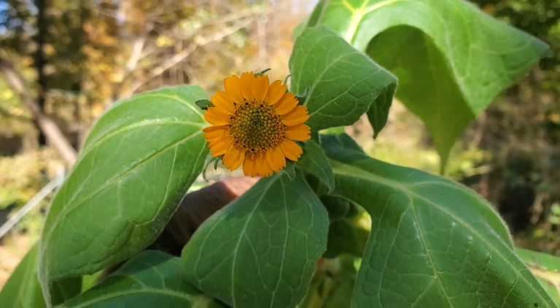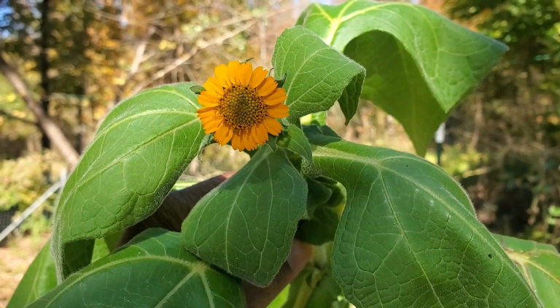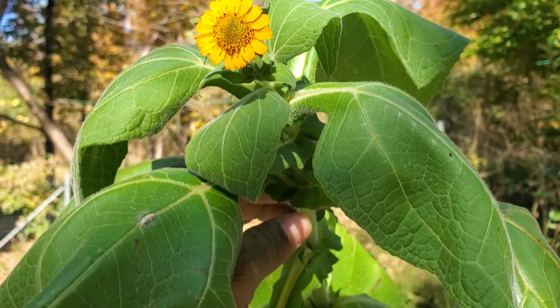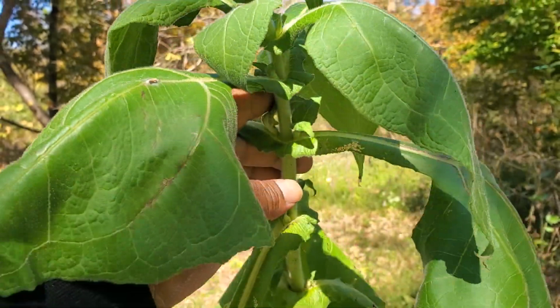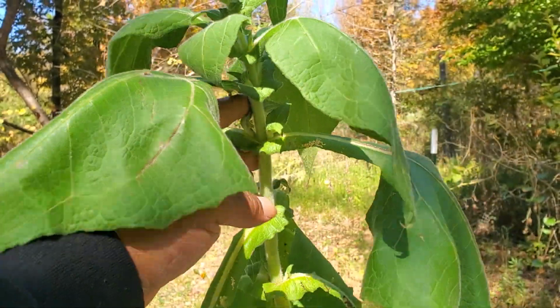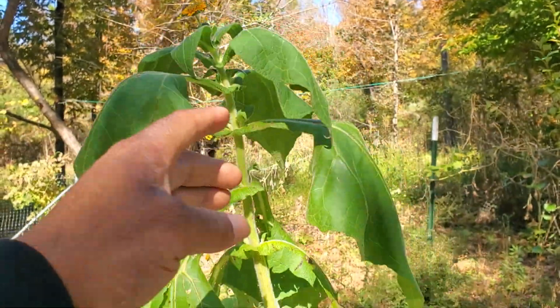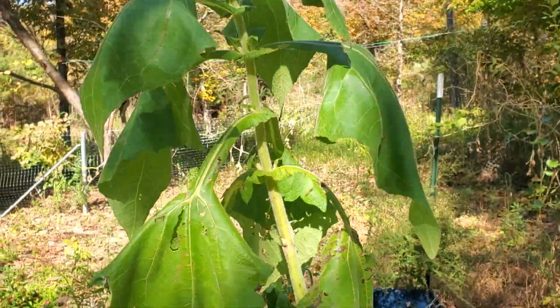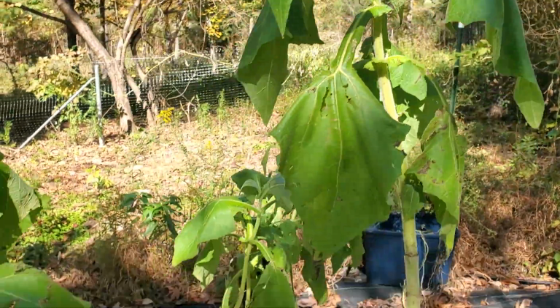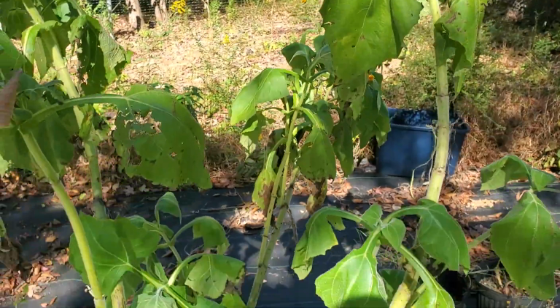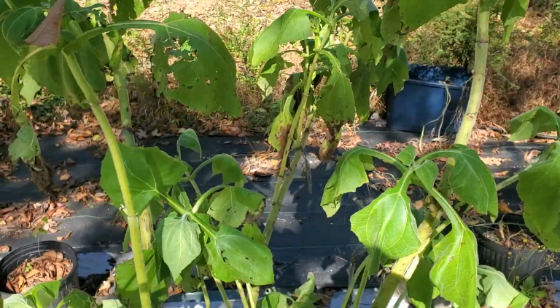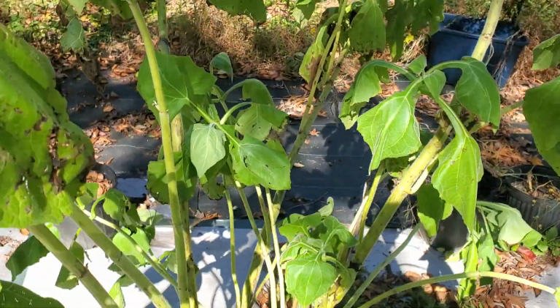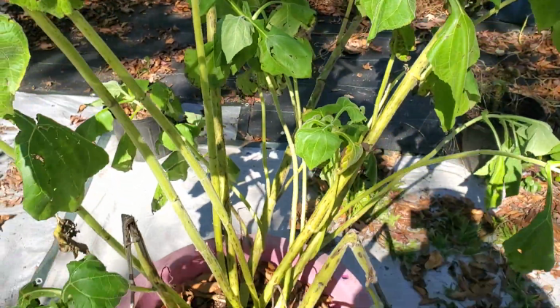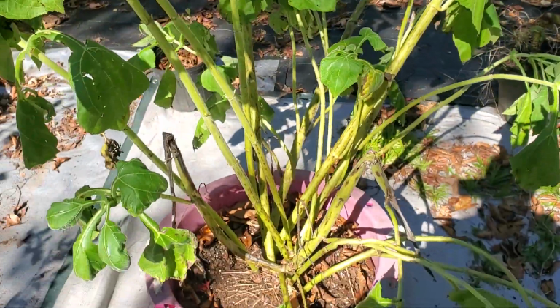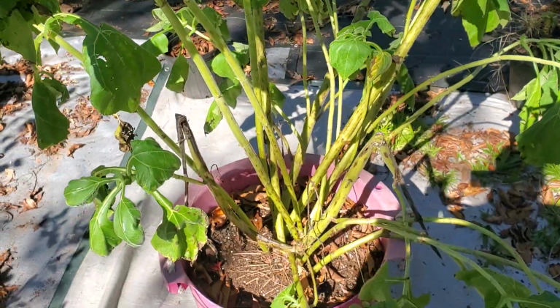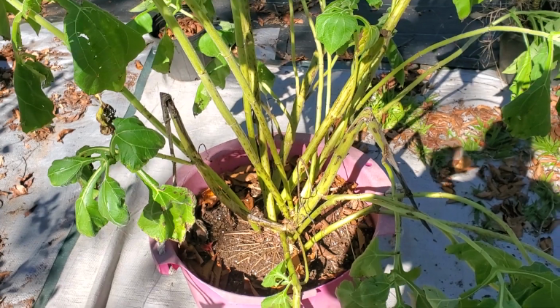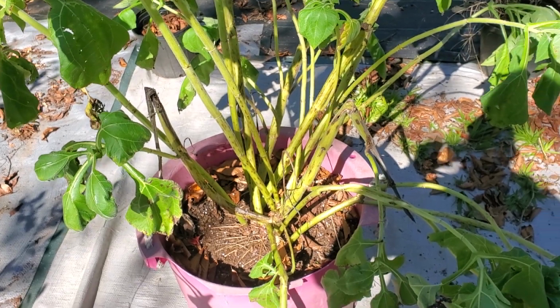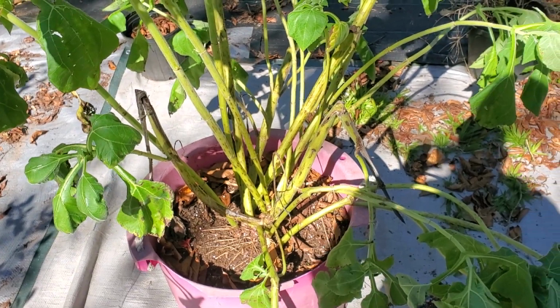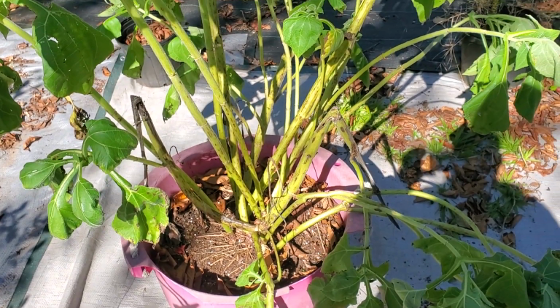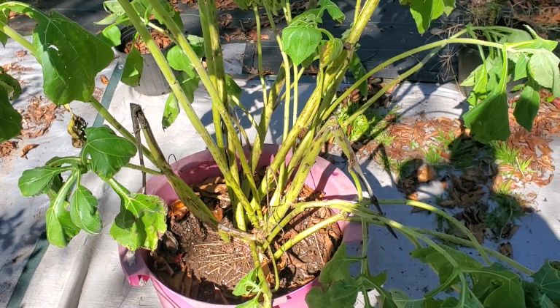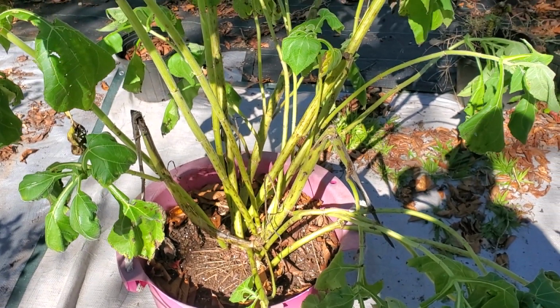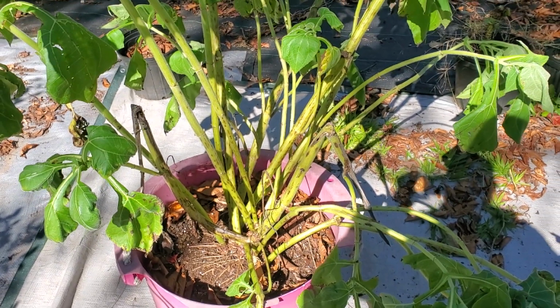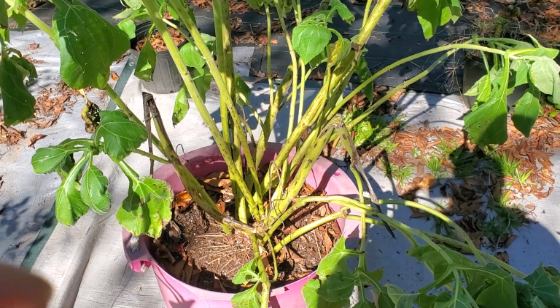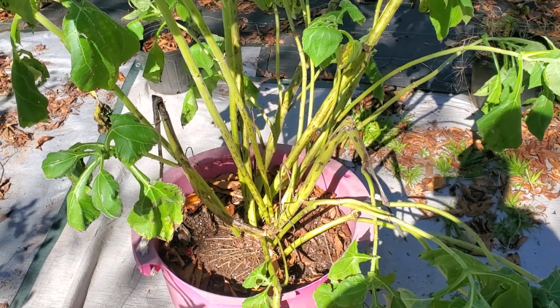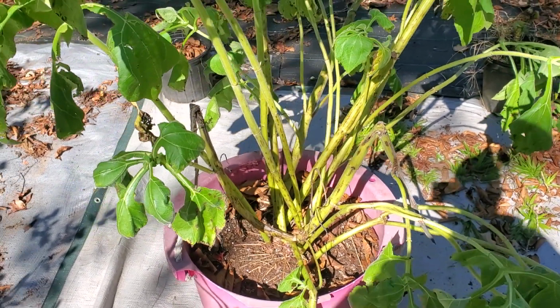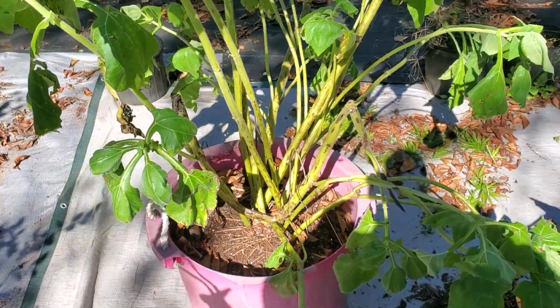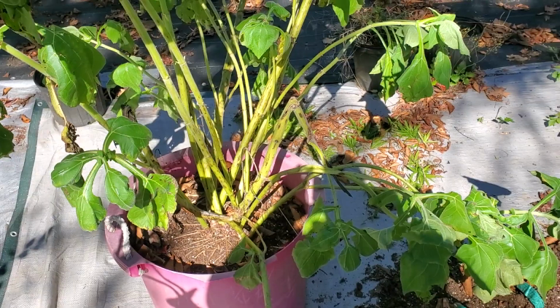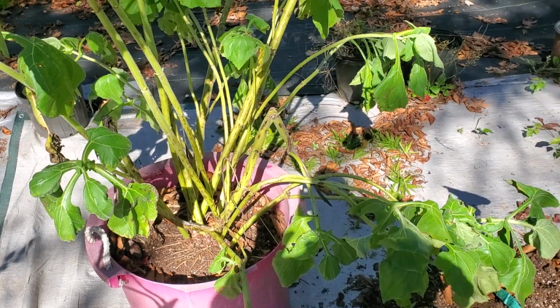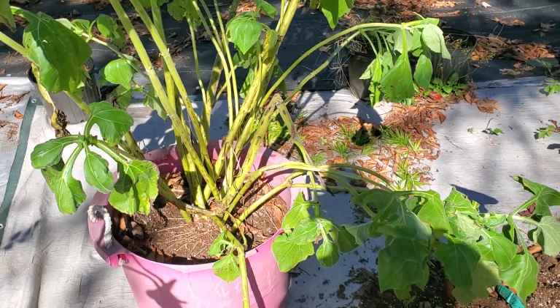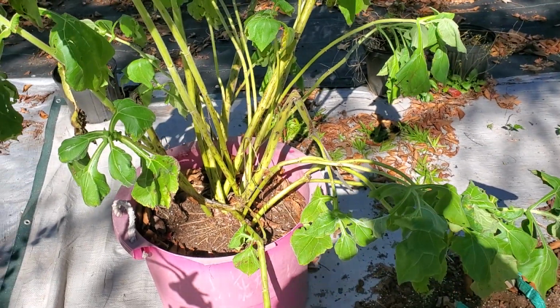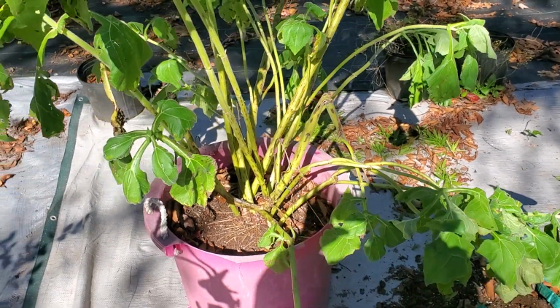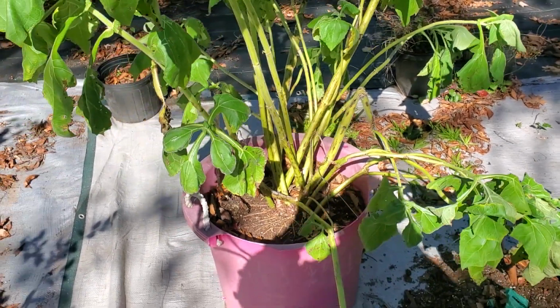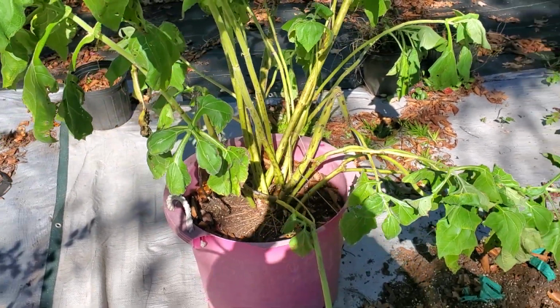So we're about to do a little harvesting. You could let these plants, the tops, completely die back. But I'm going to try and propagate them, so I'm going to harvest it now. Put you on pause for a minute.